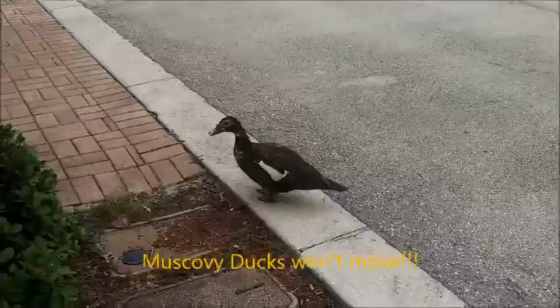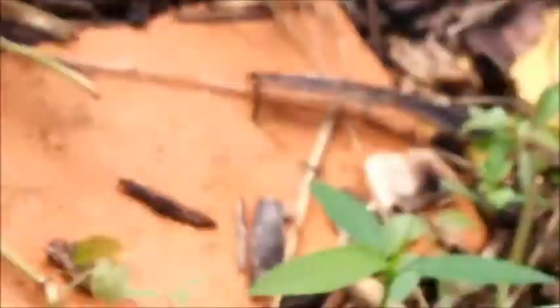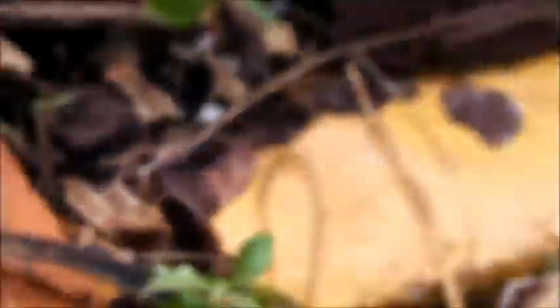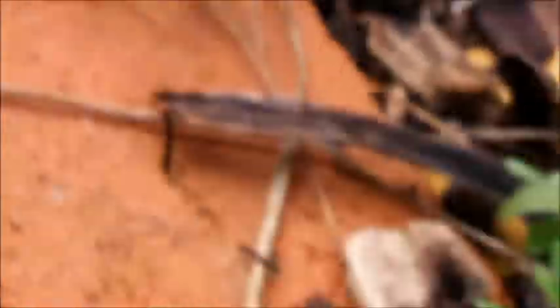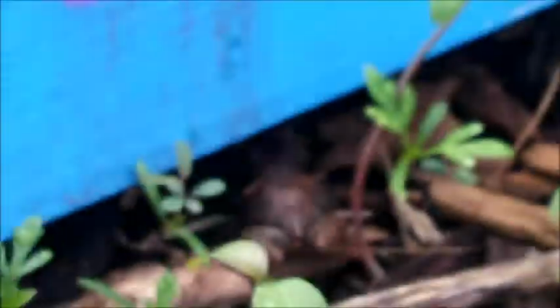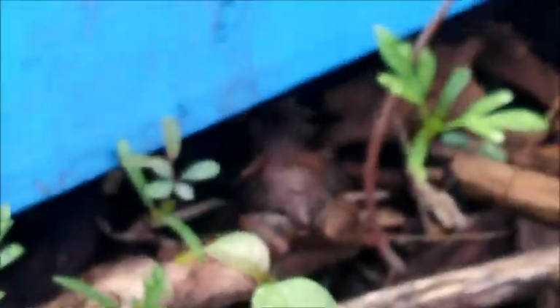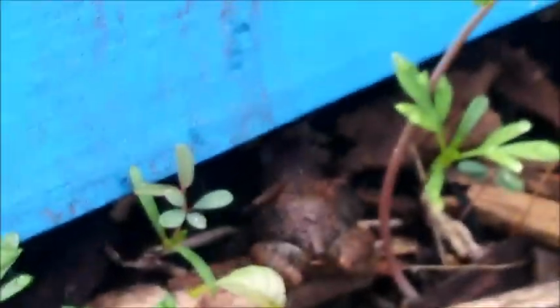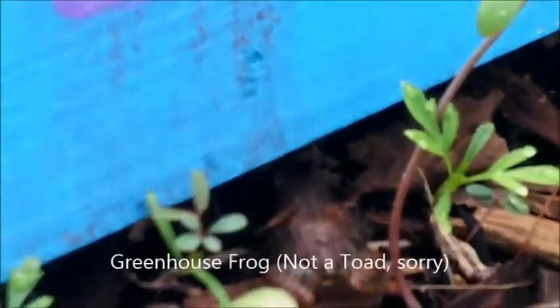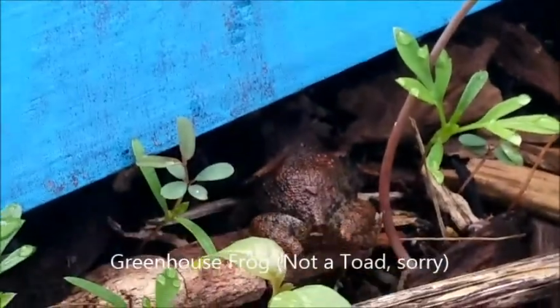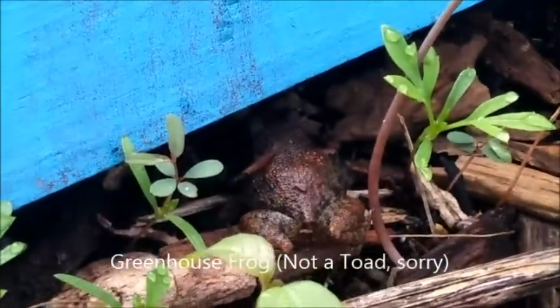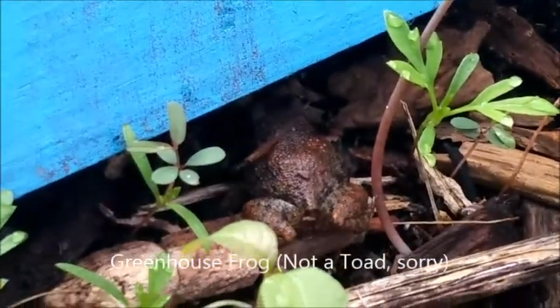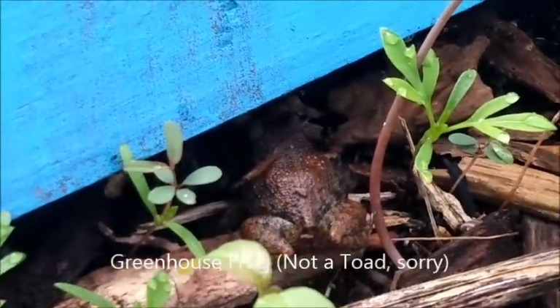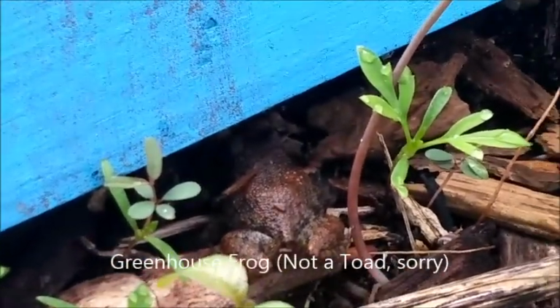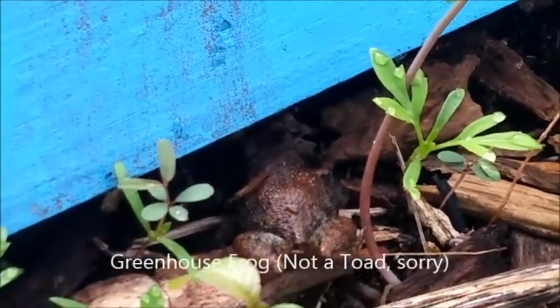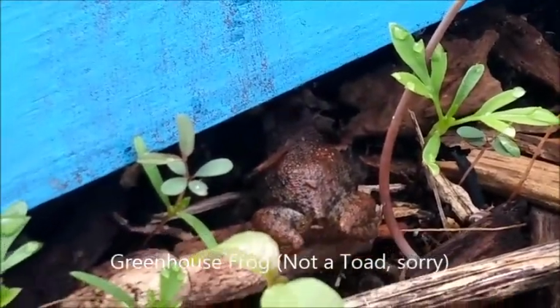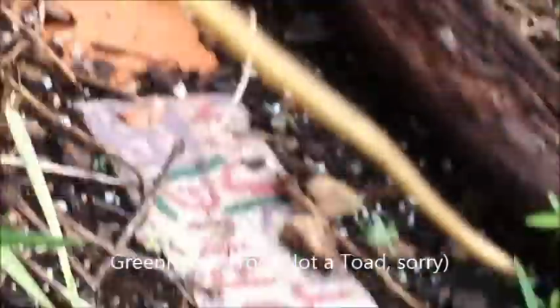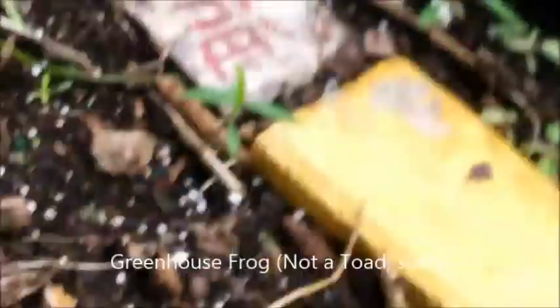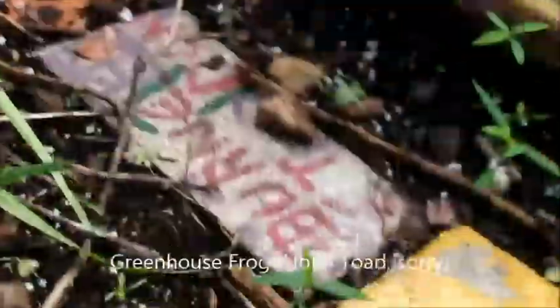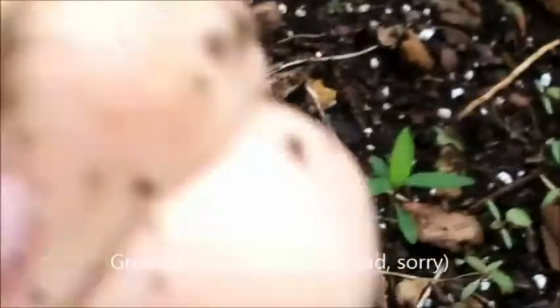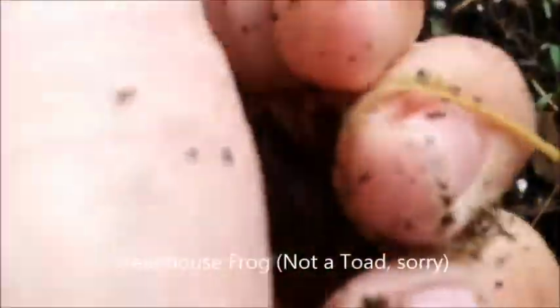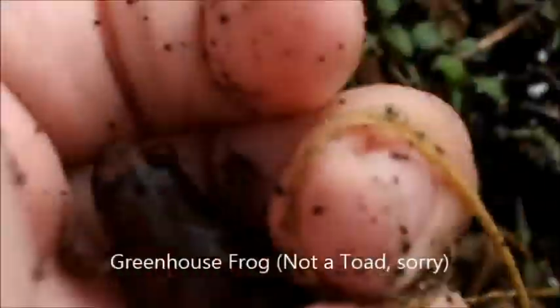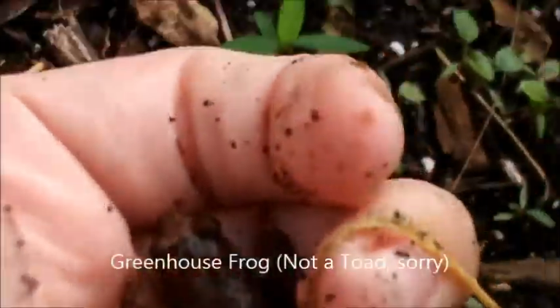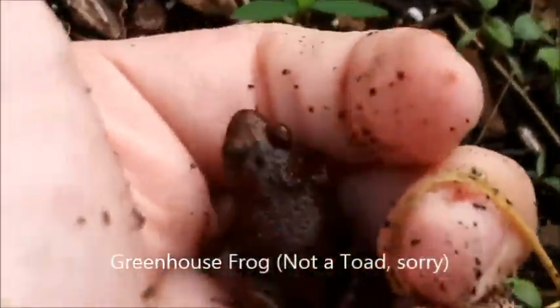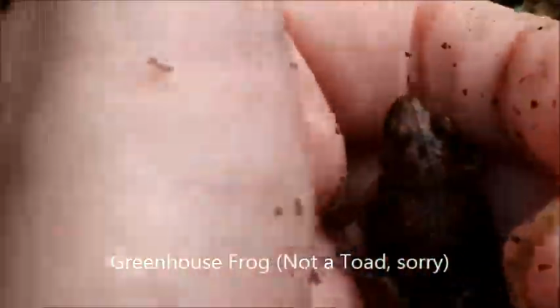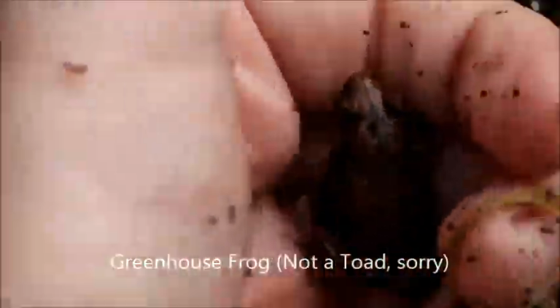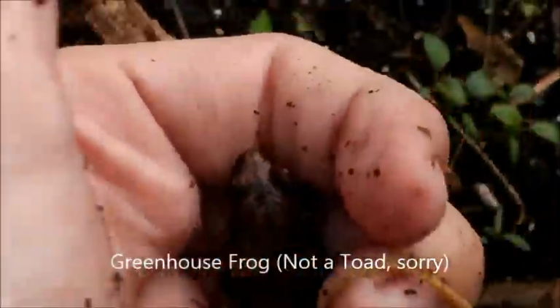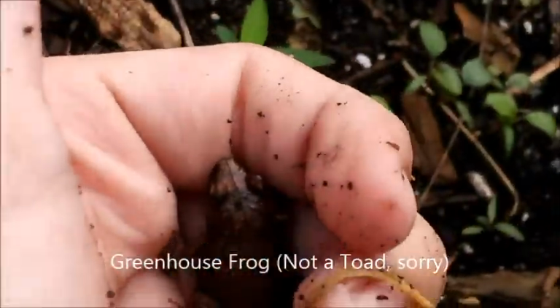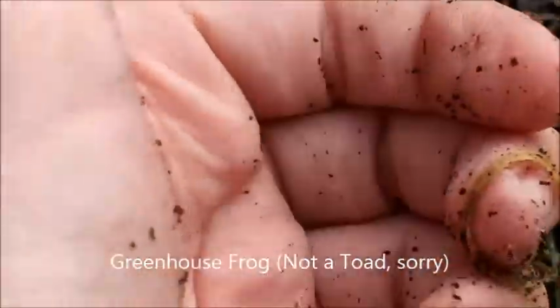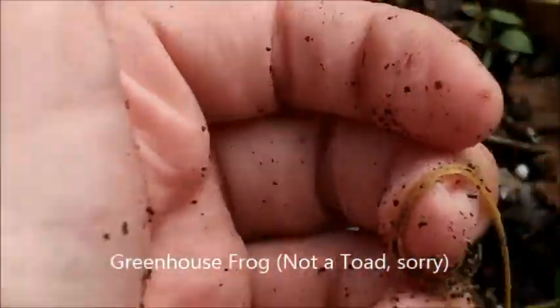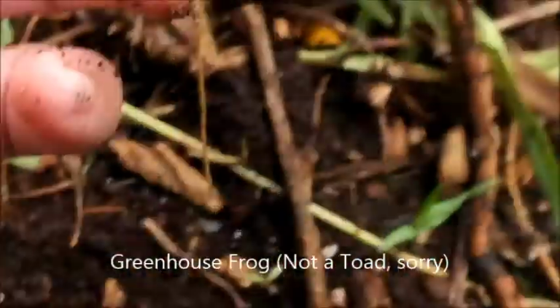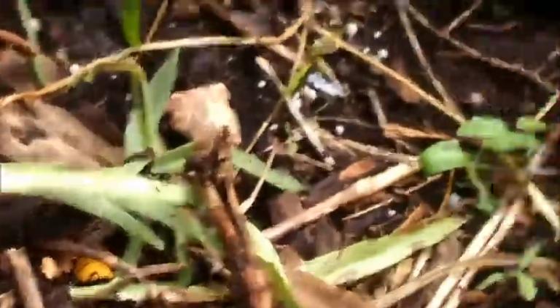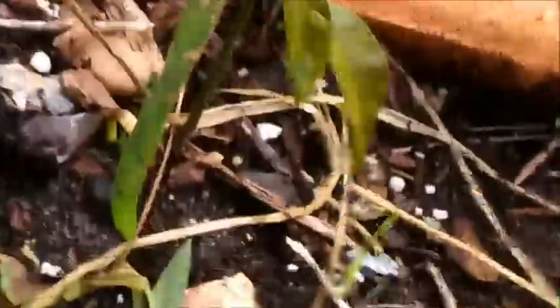There's a little toad in here, probably like a baby toad. I'm gonna catch him. Here's a toad. Here he is. There he goes. Sweet.